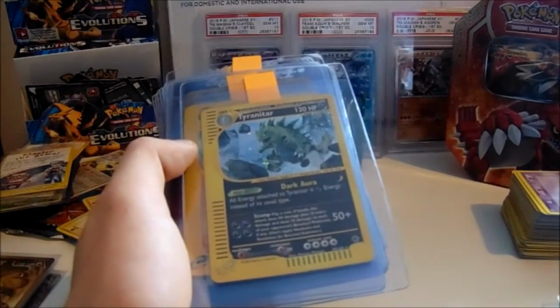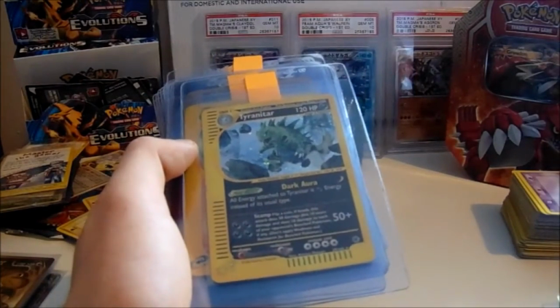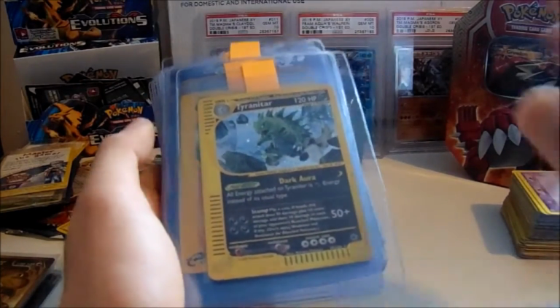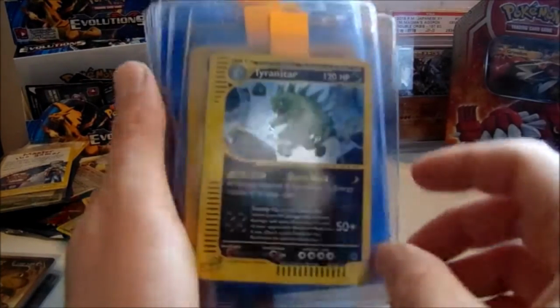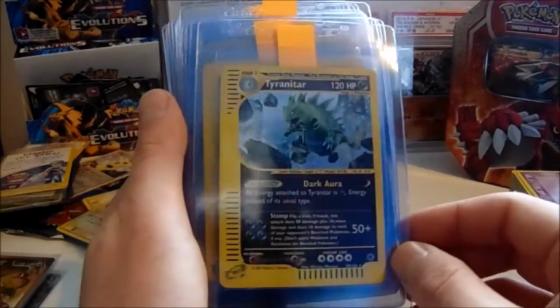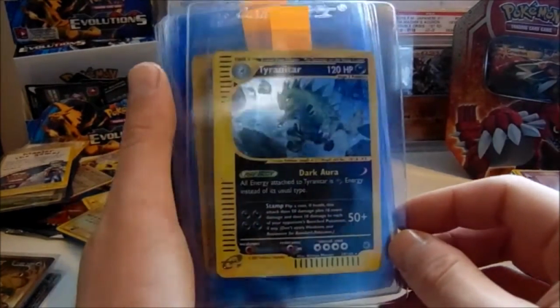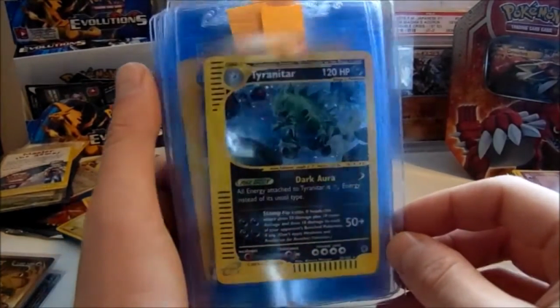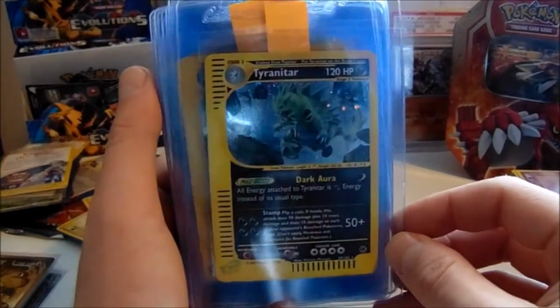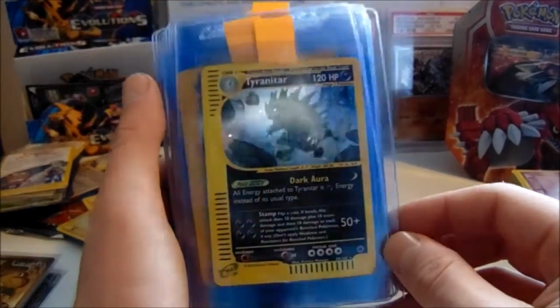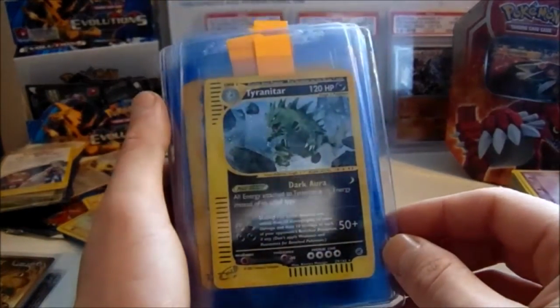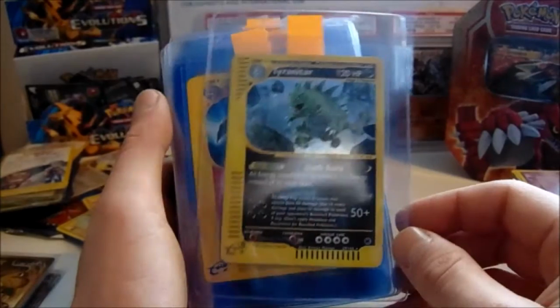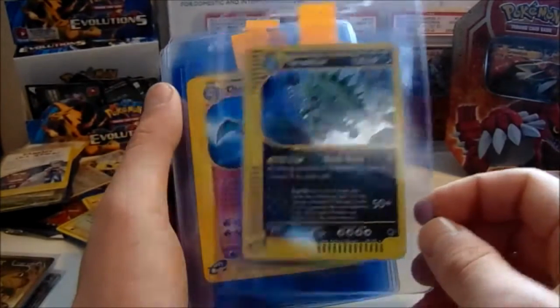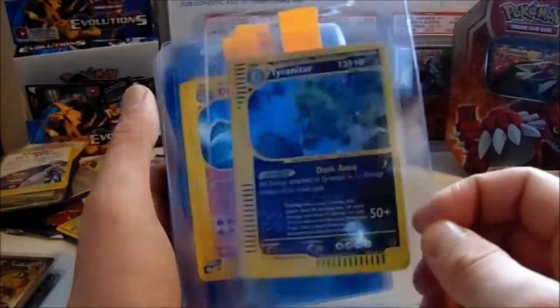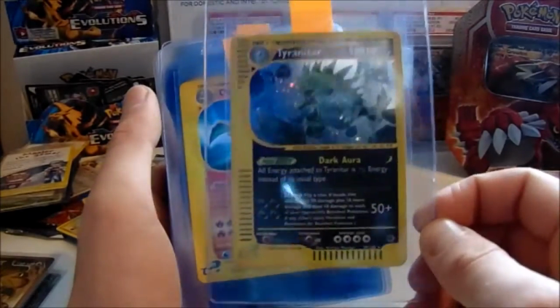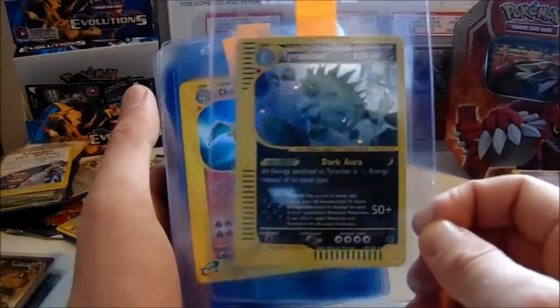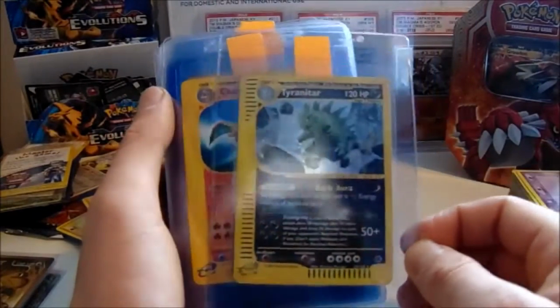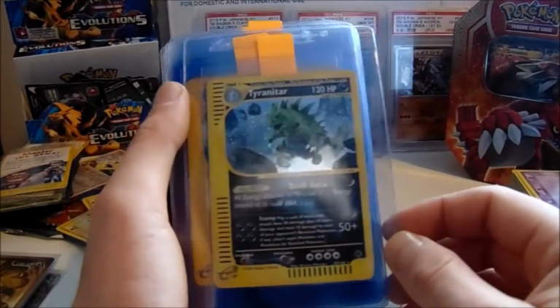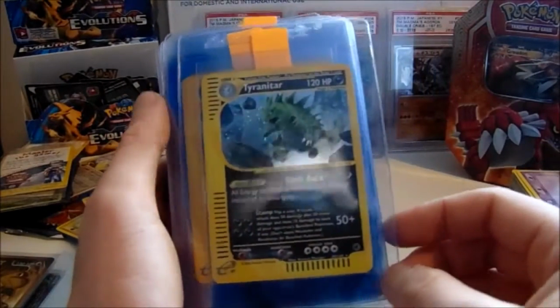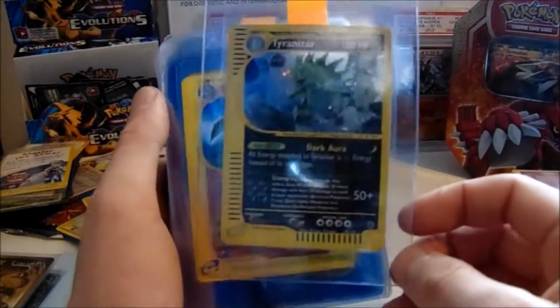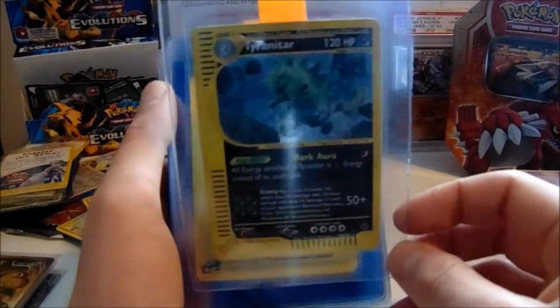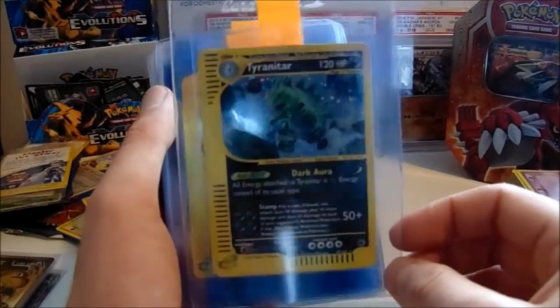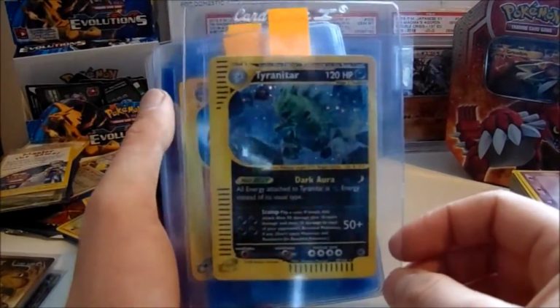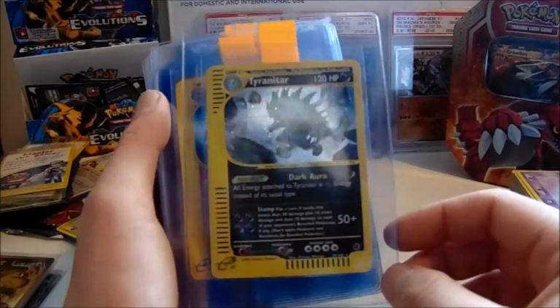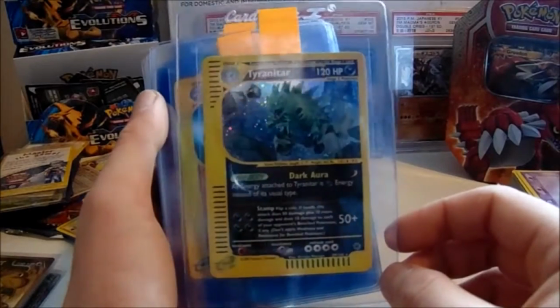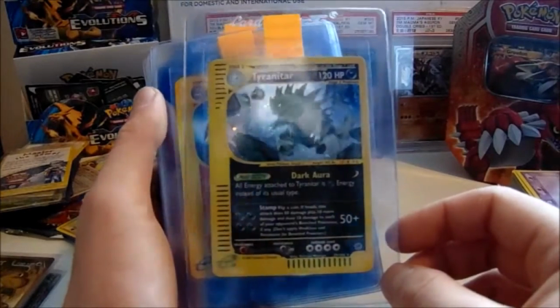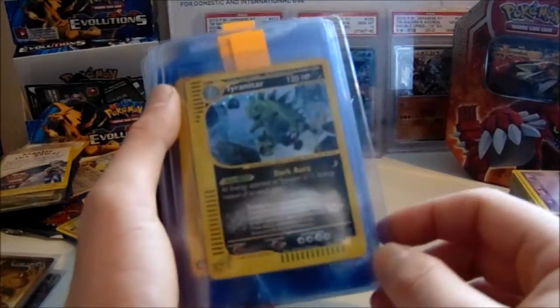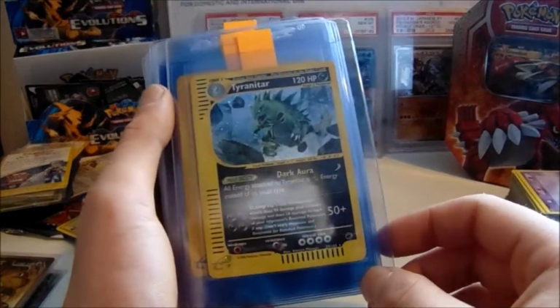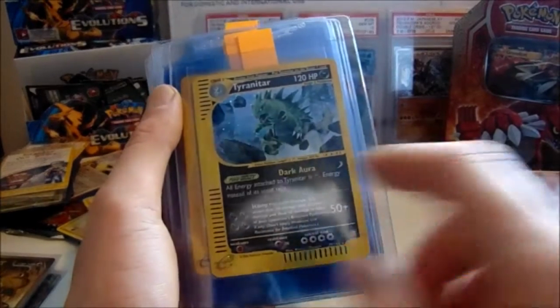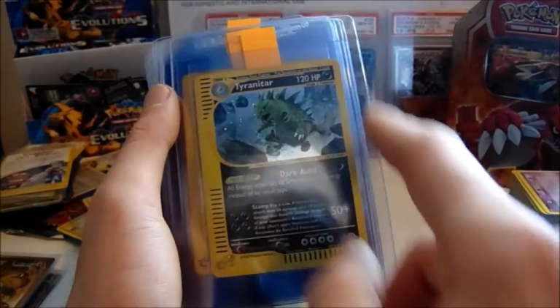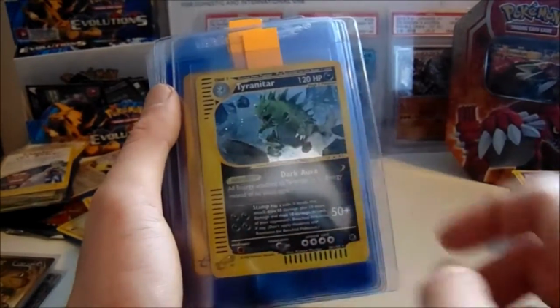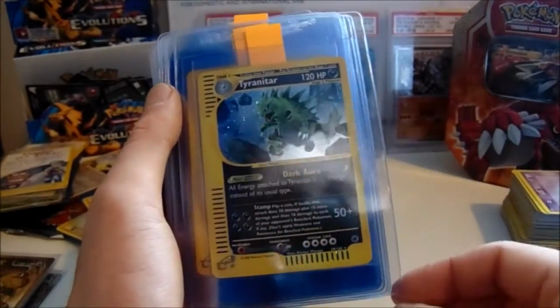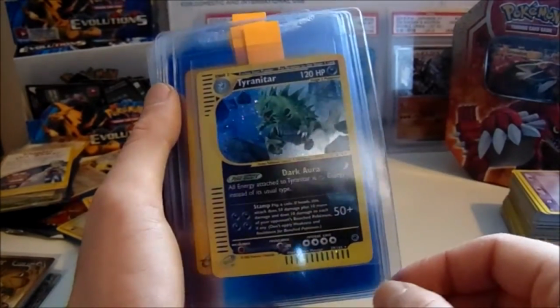And then we've got one of my favourite sets — Expedition. Any of you guys who check out my website will see tons of this. I love this set, the artworks are brilliant. Tyranitar is definitely one of the better artworks. I love how the rocks are going around there — really cool.